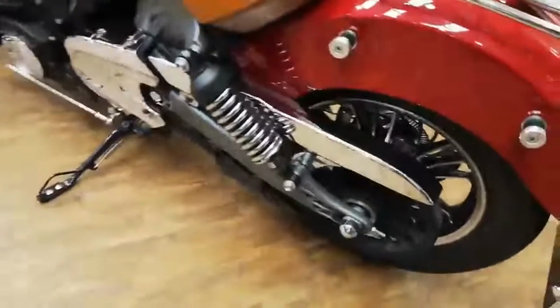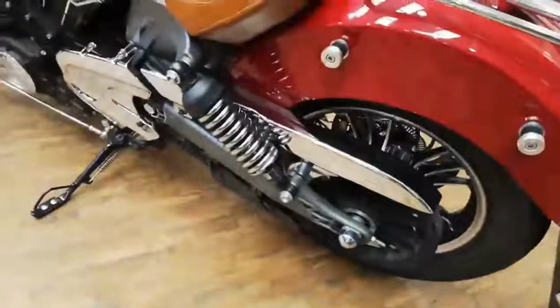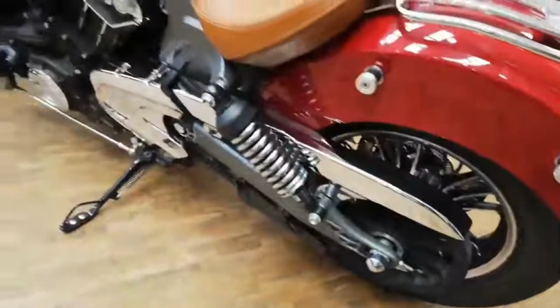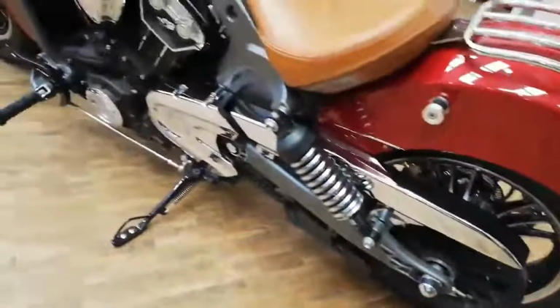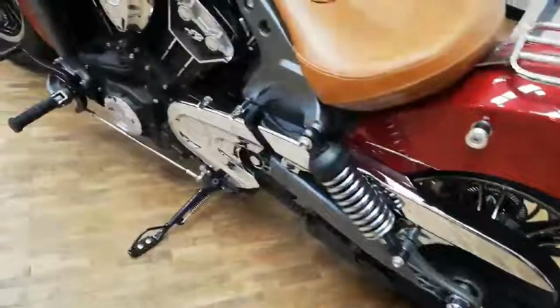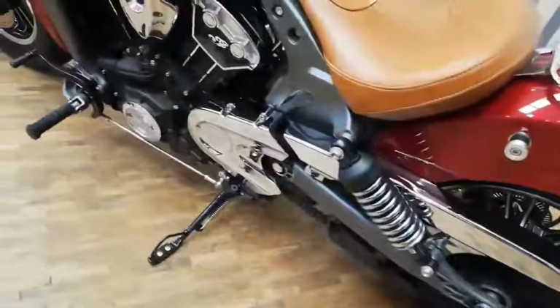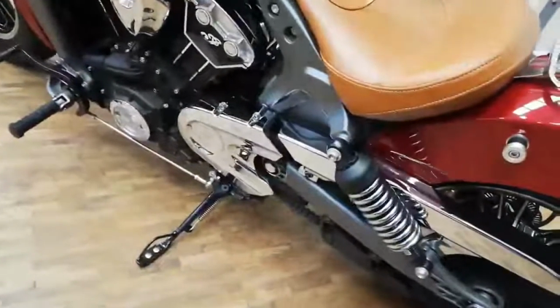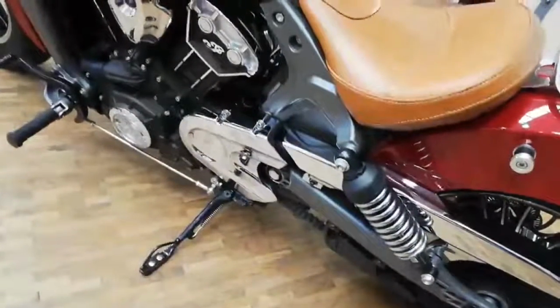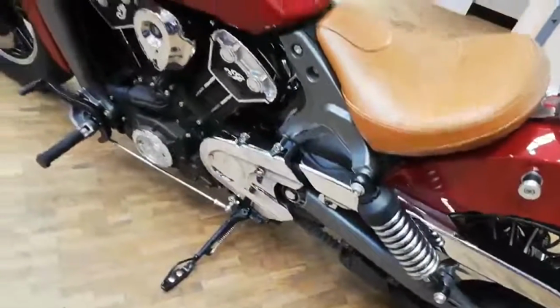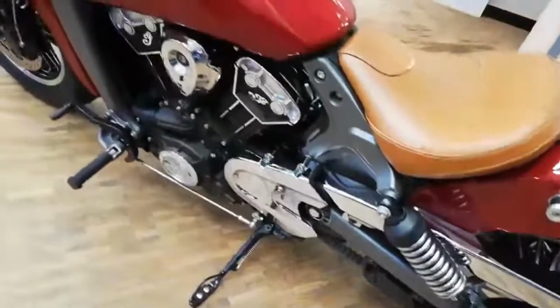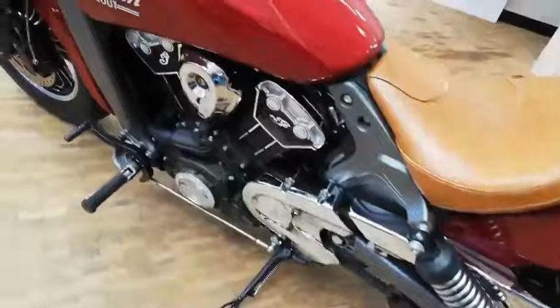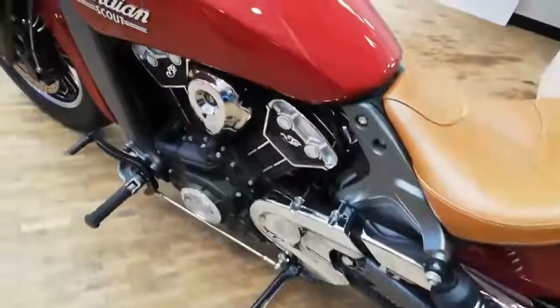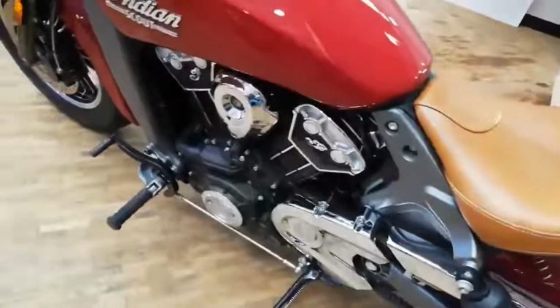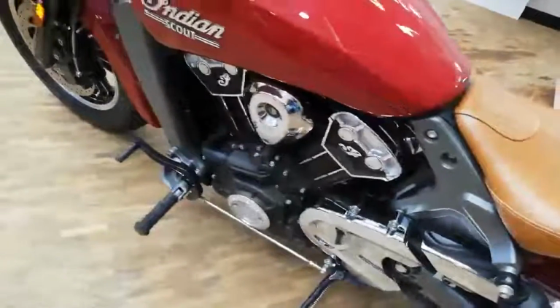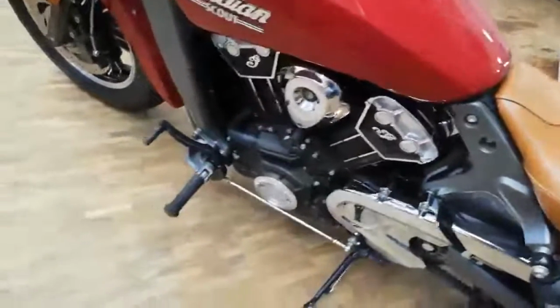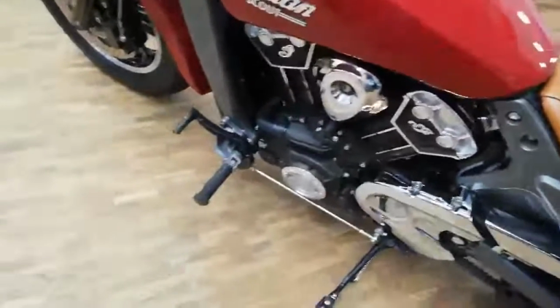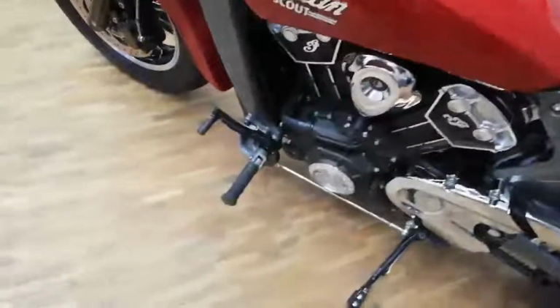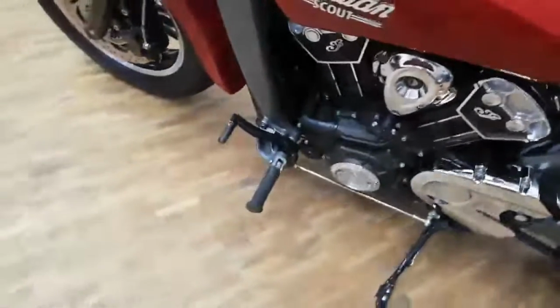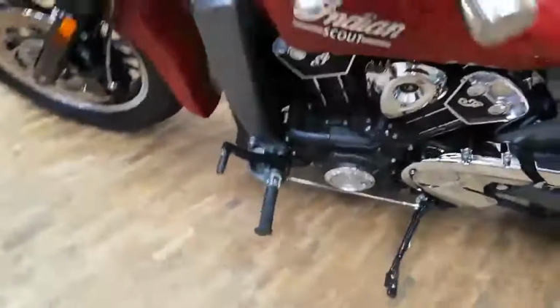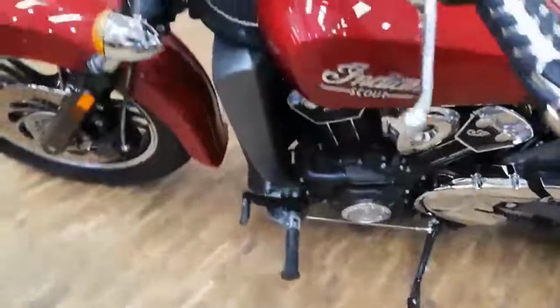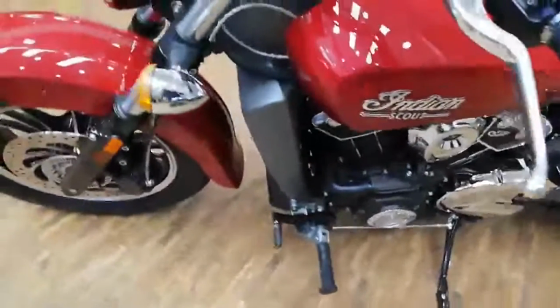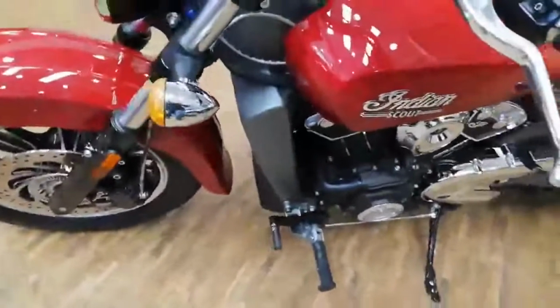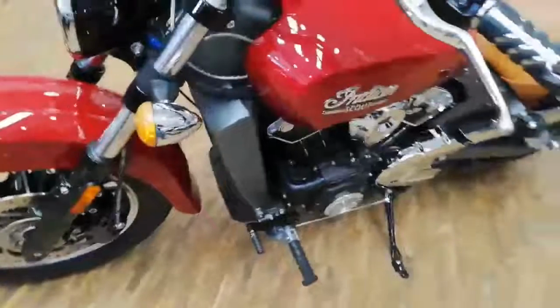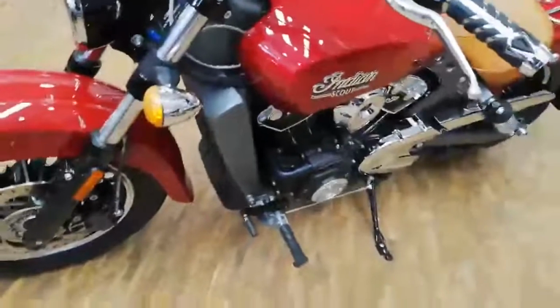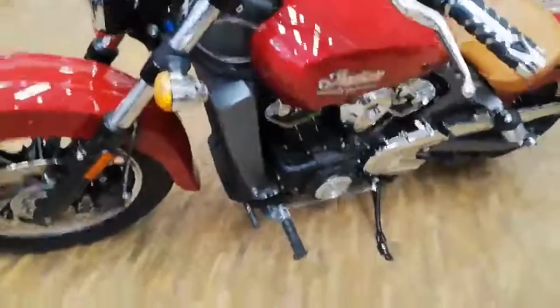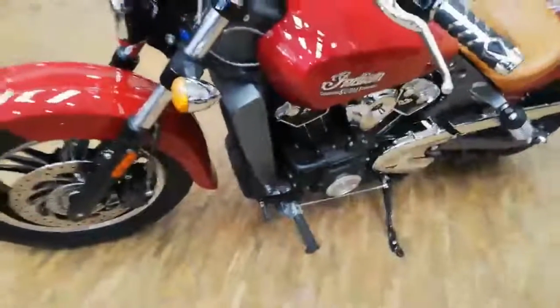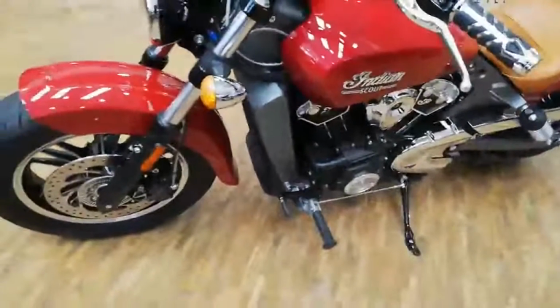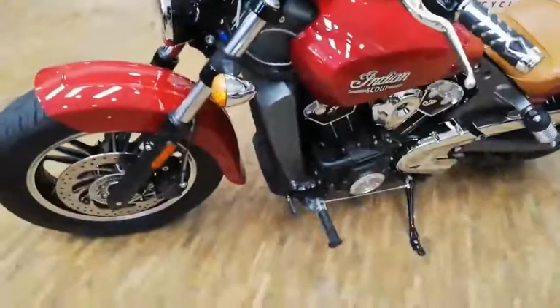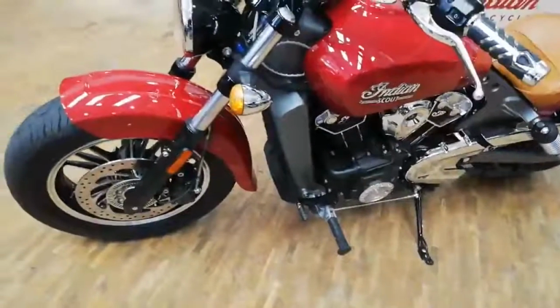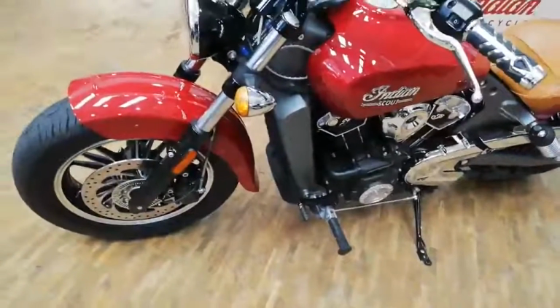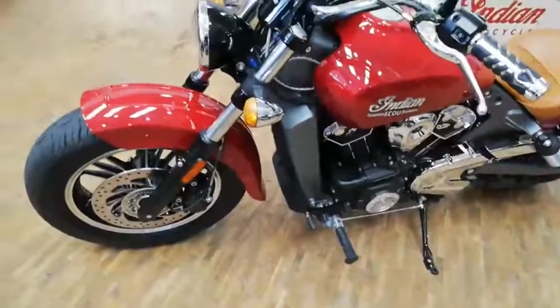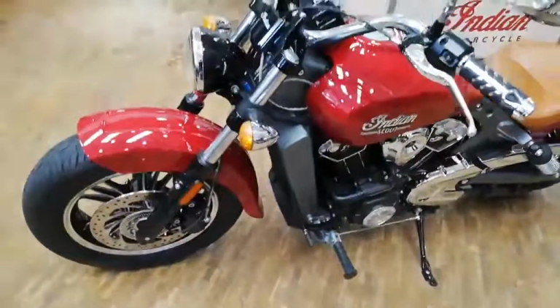It also has a chrome belt guard and primary cover, comes with a Crazy Horse history, and it's priced up at £9,995.